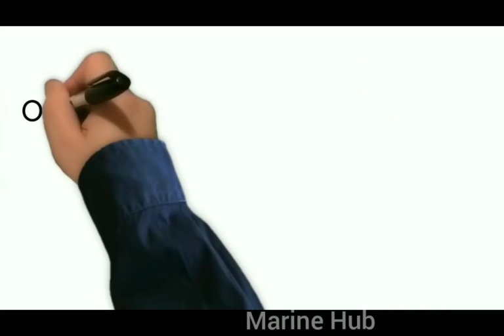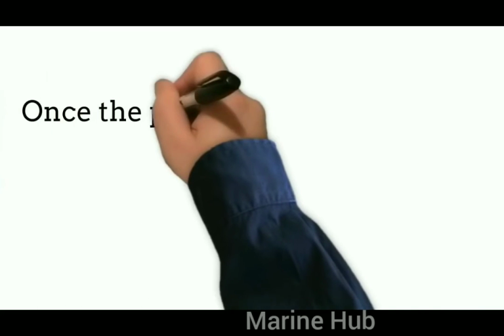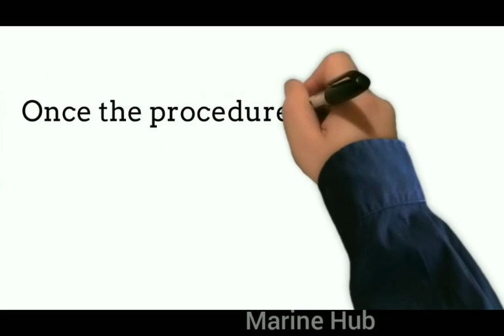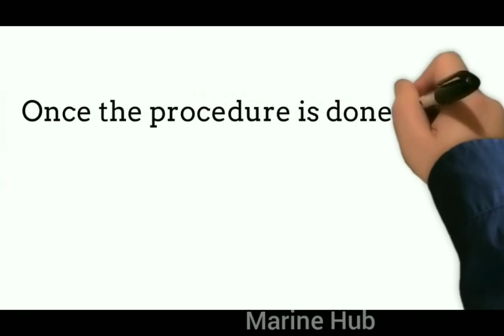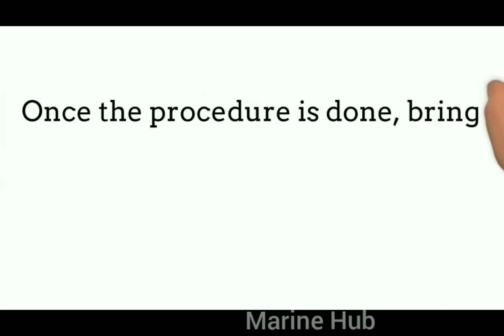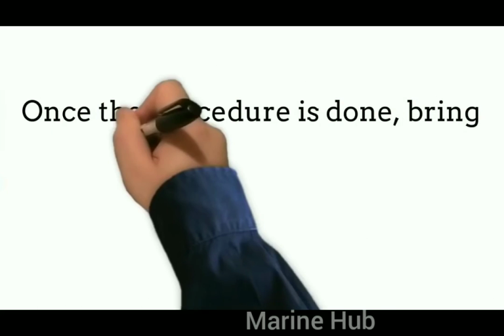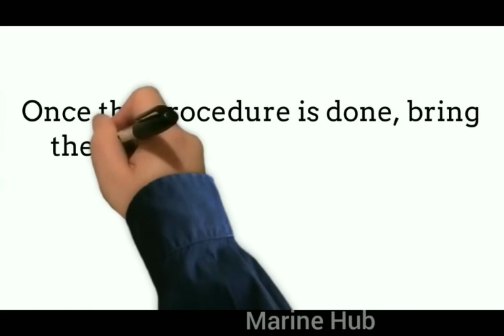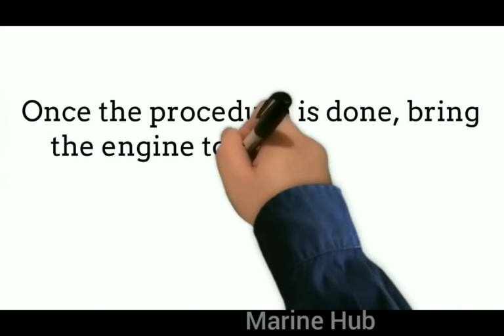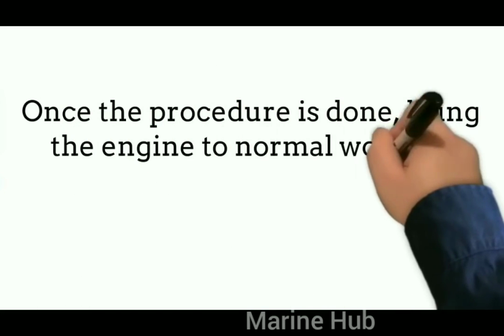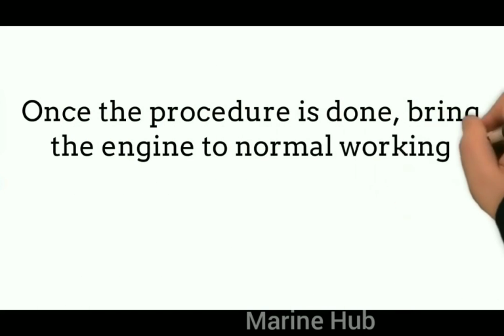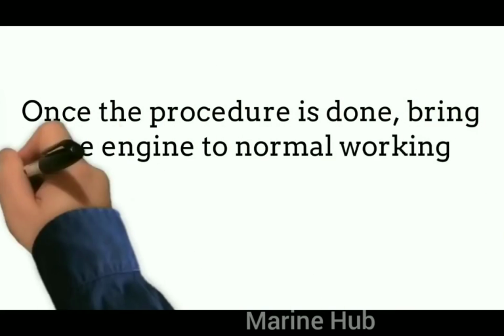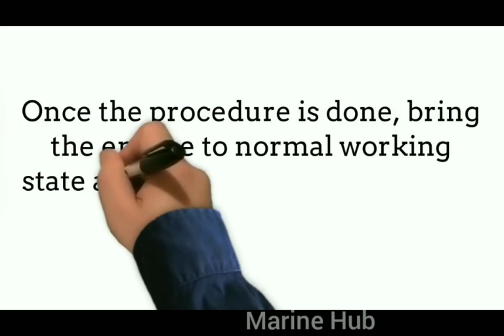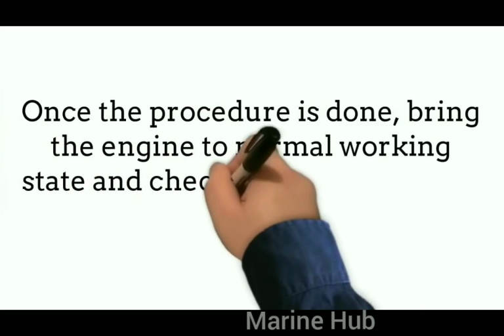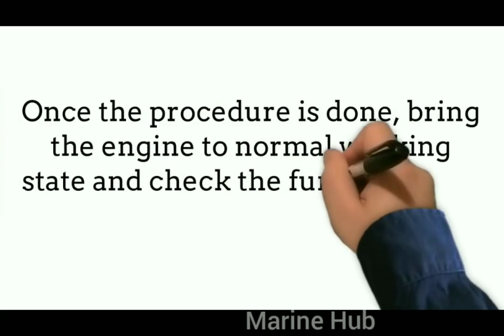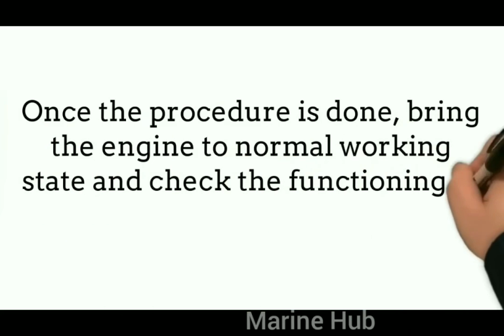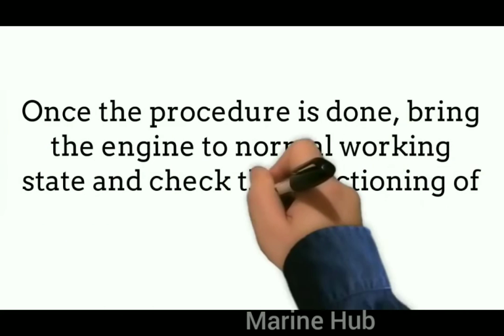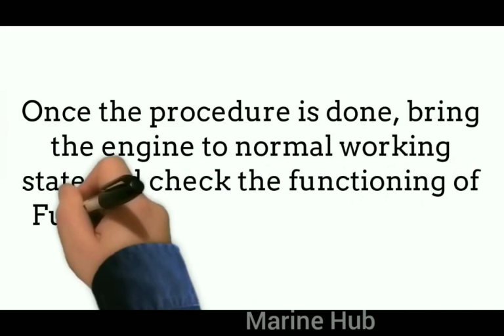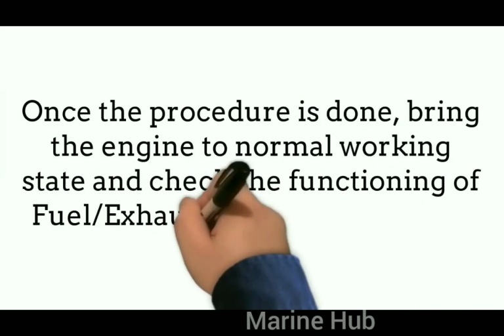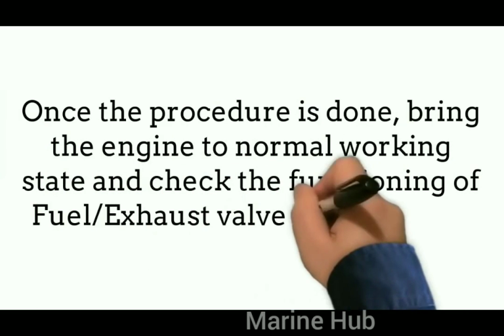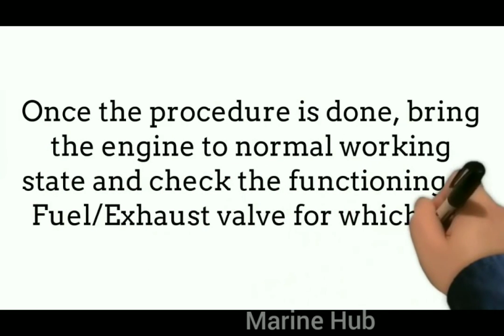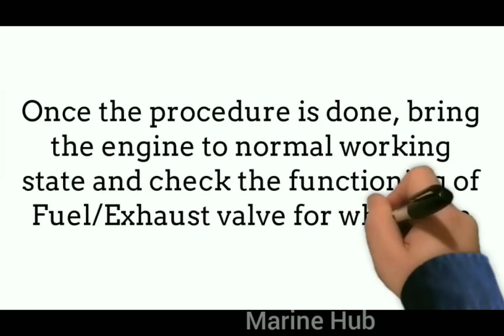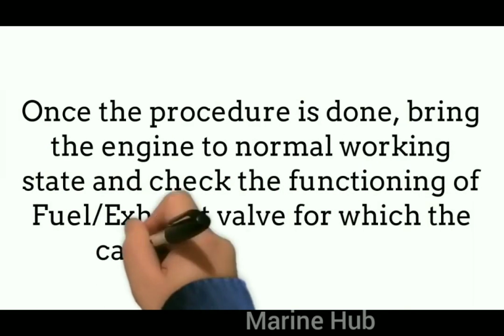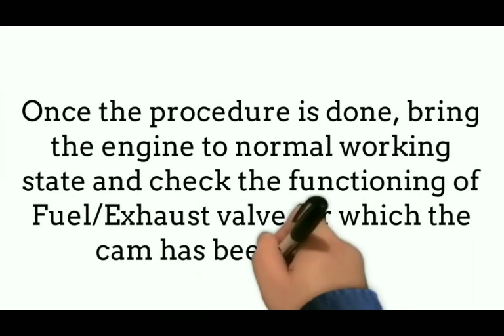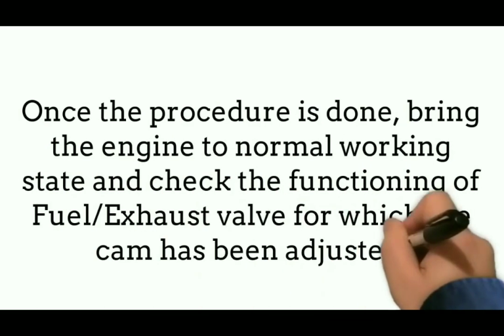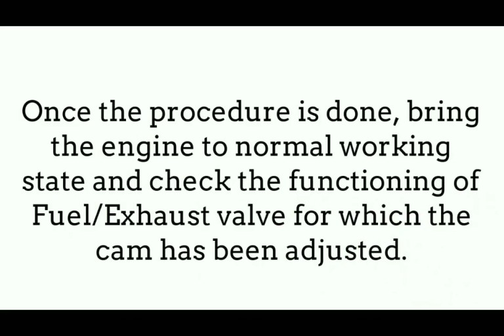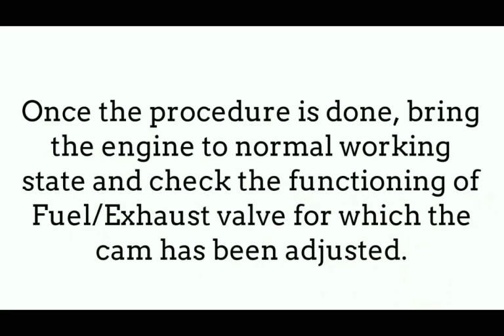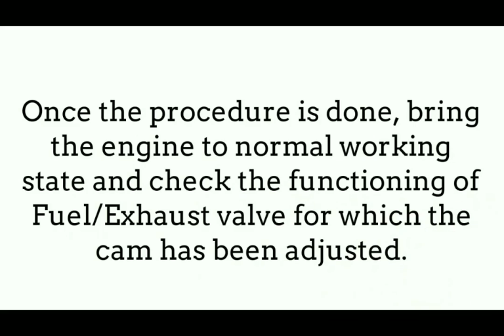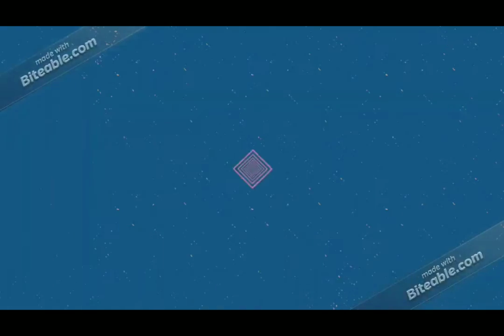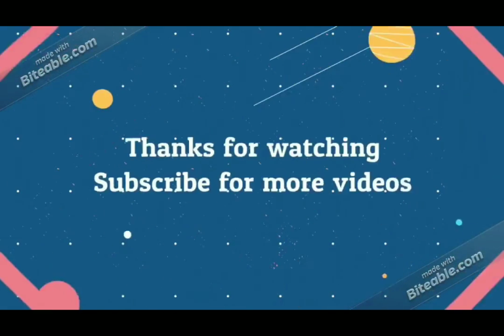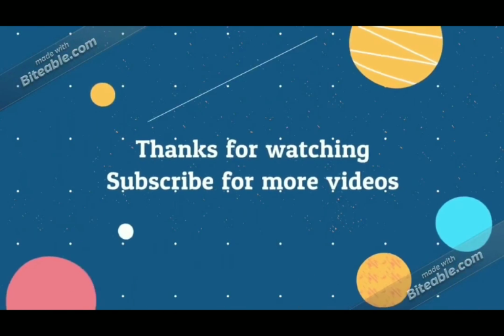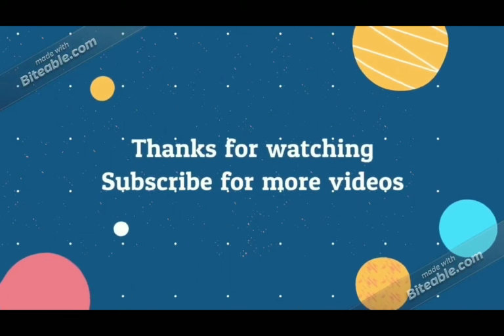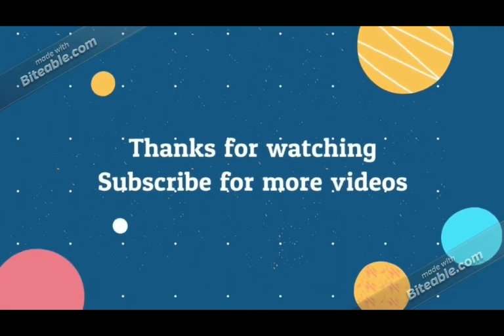Once the procedure is done, bring the engine to the normal working position and check the functioning of the fuel or exhaust valve for which the cam has been adjusted.